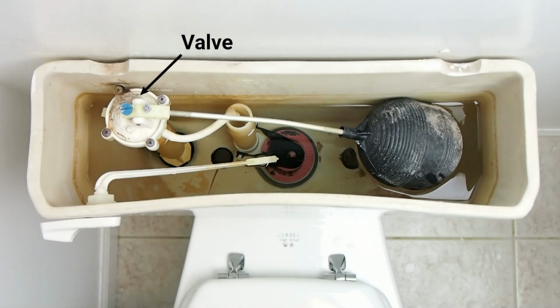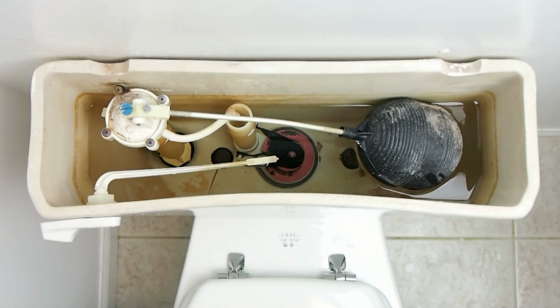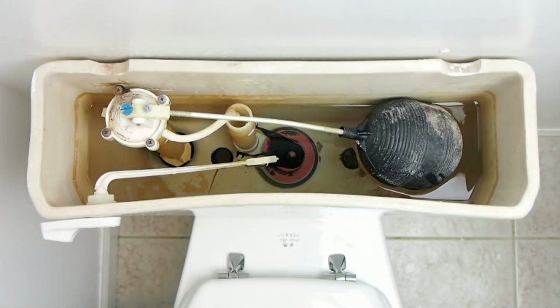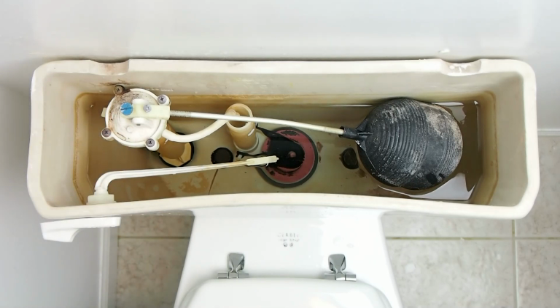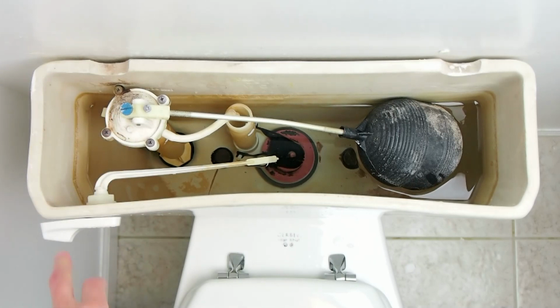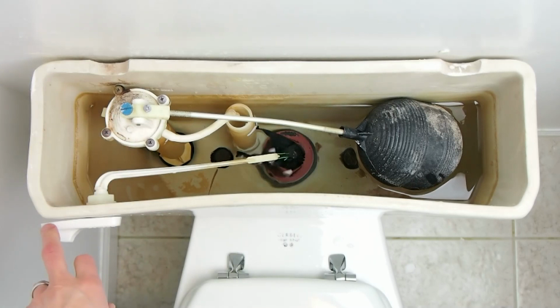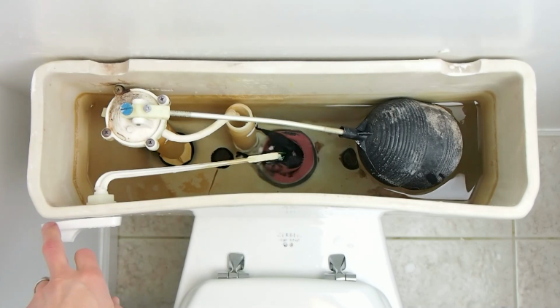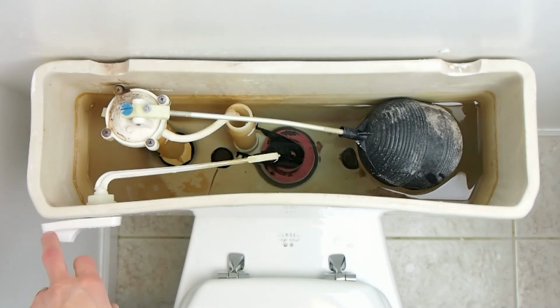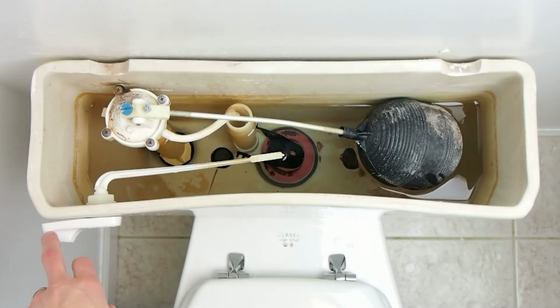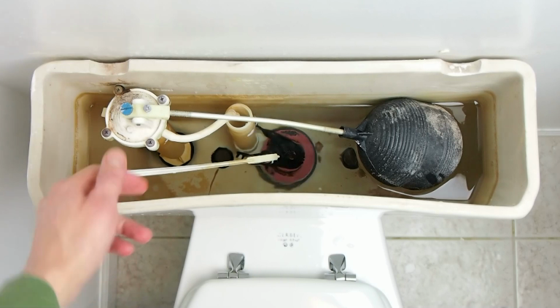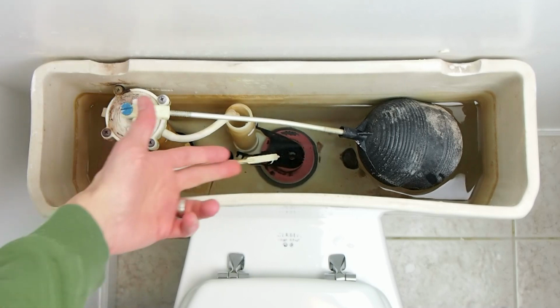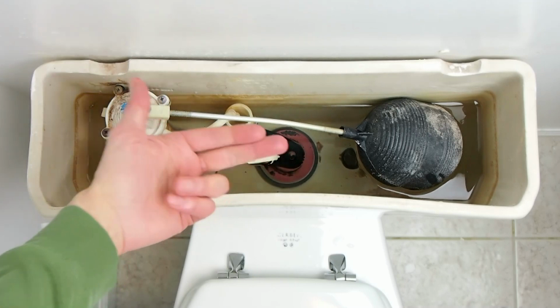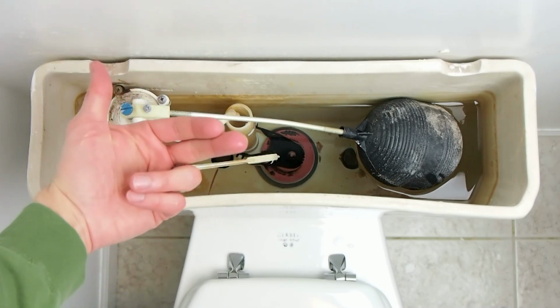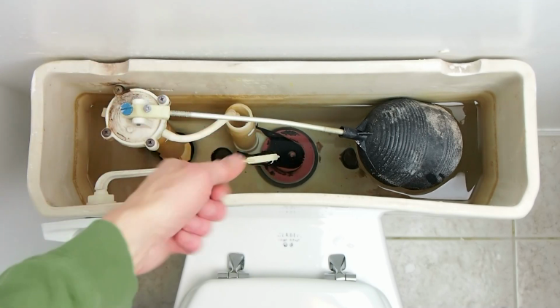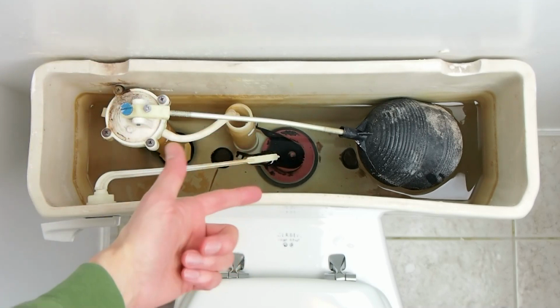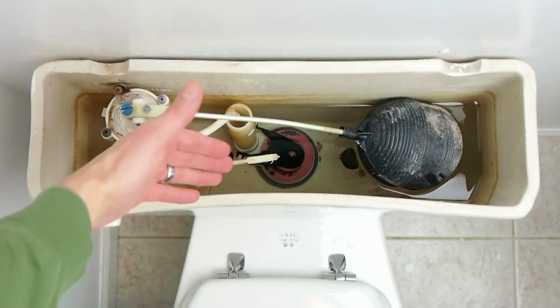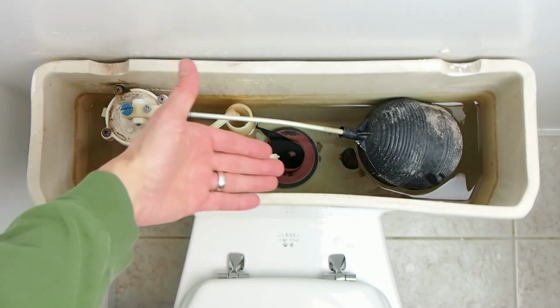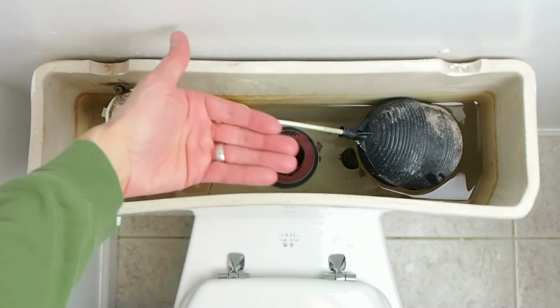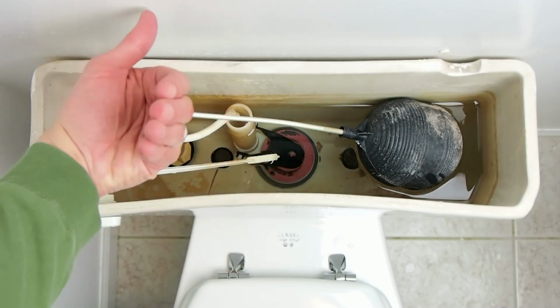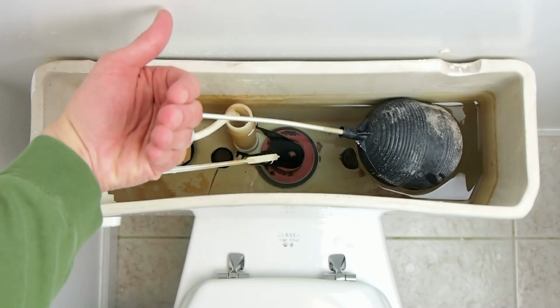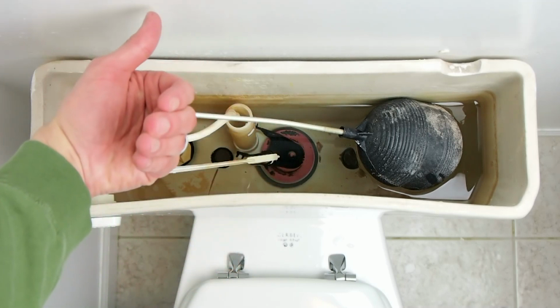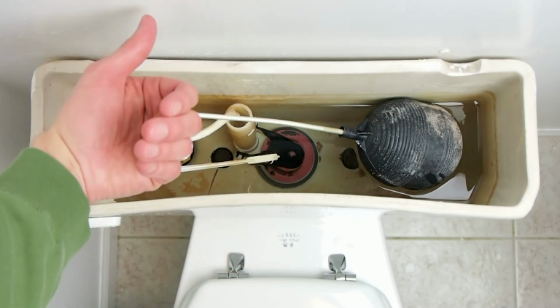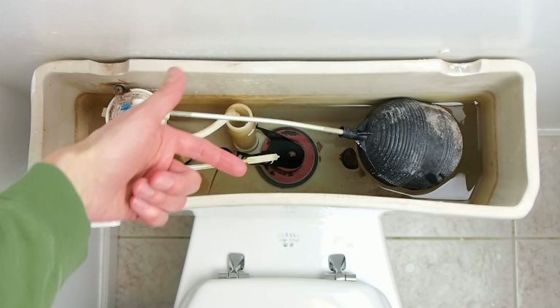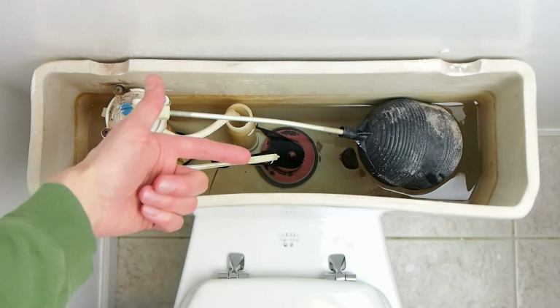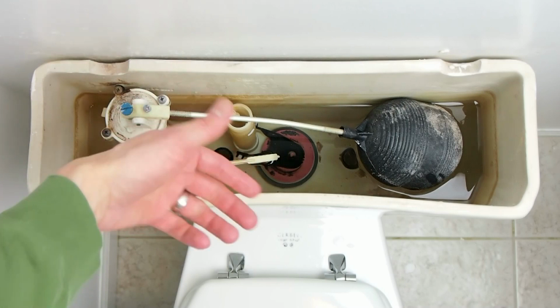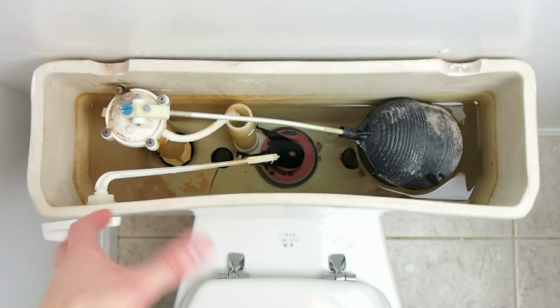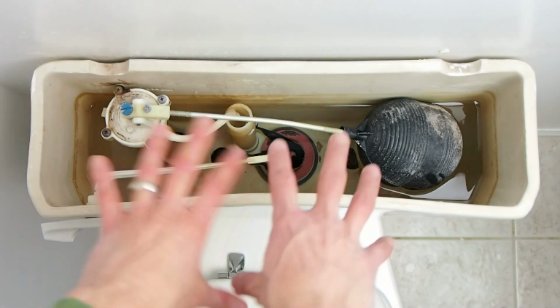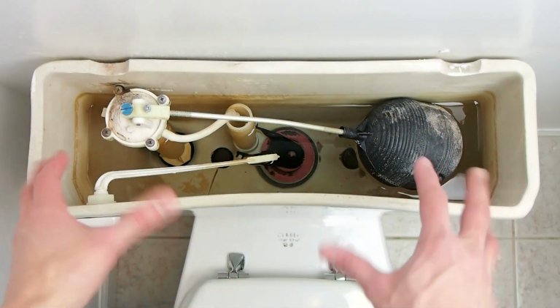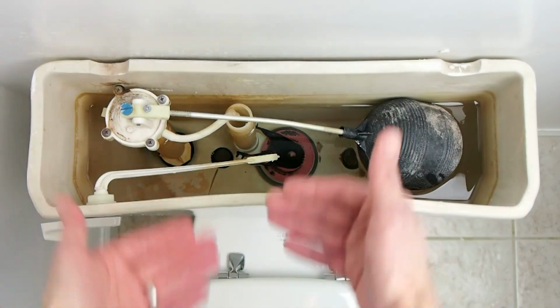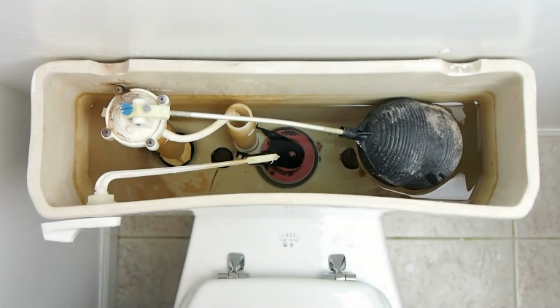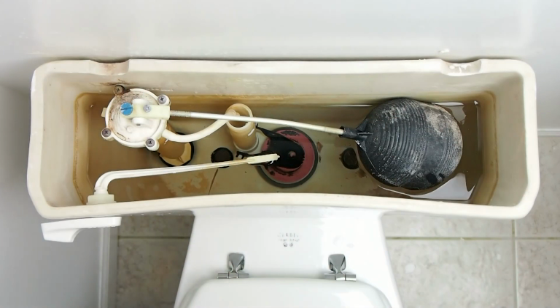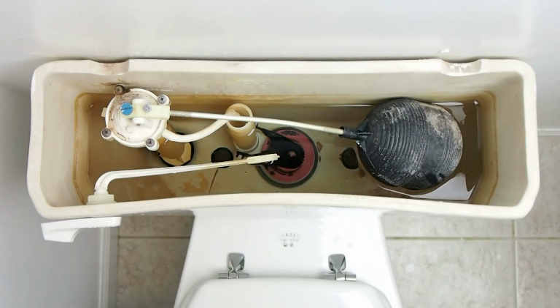So what happens when you flush your toilet and push down on the handle: the arm raises up, it pulls on the chain, pulls on the flapper, pulls up, which opens that hole that allows the water in the tank to drain into the bowl.